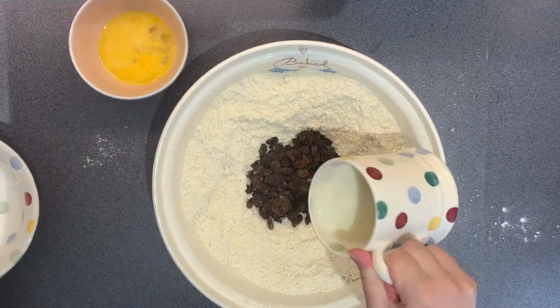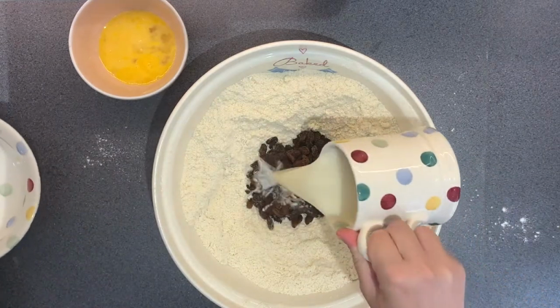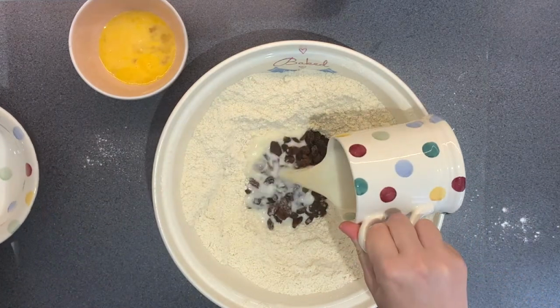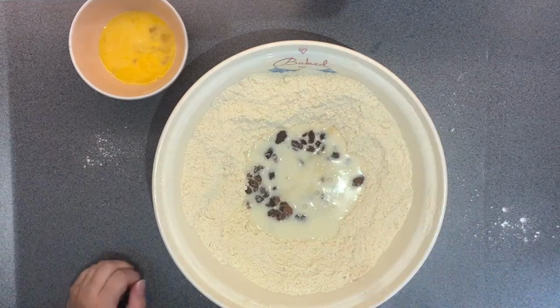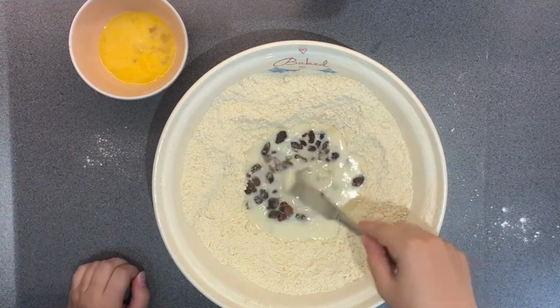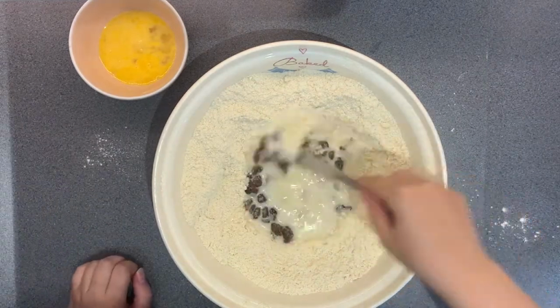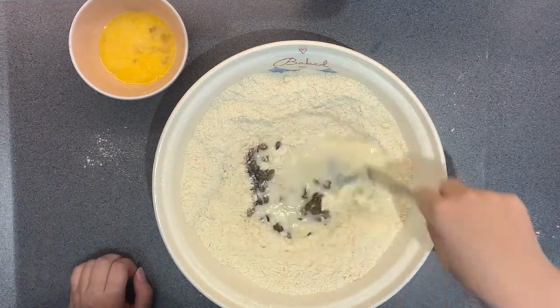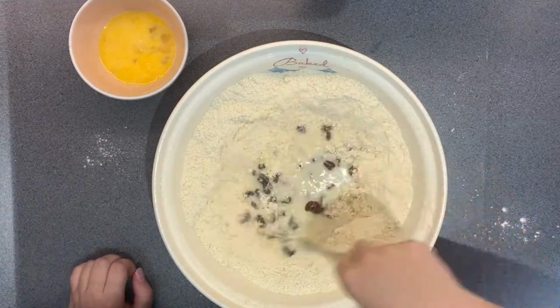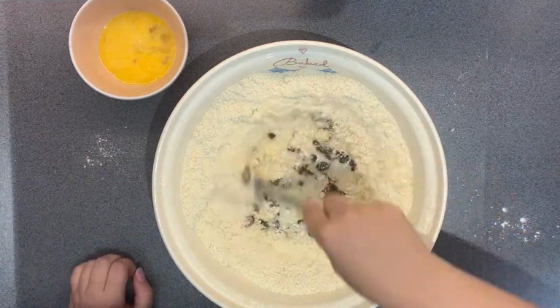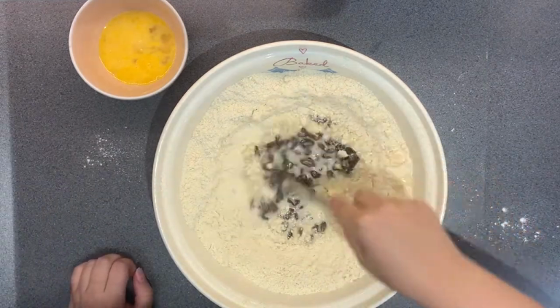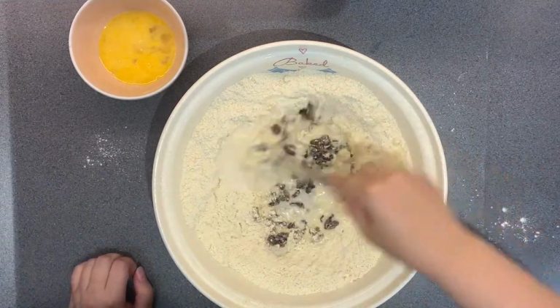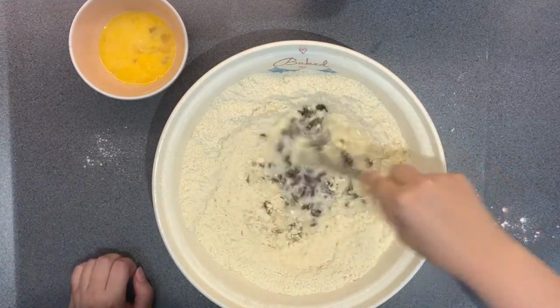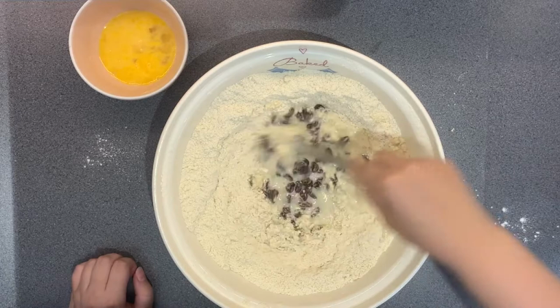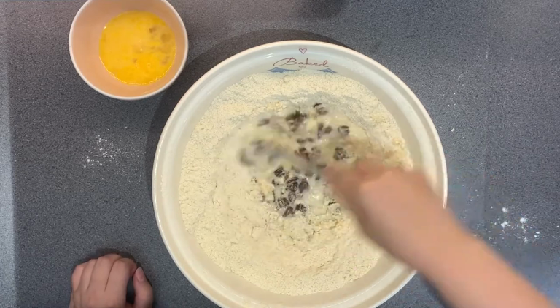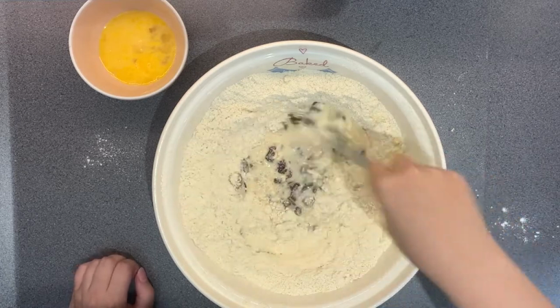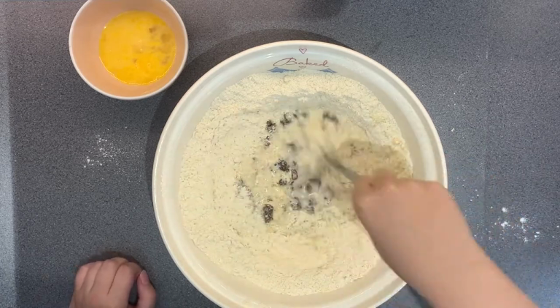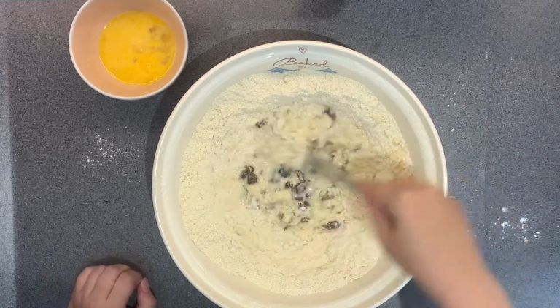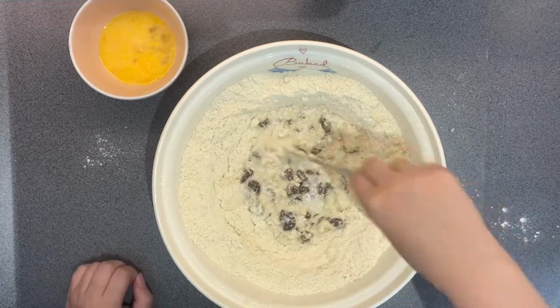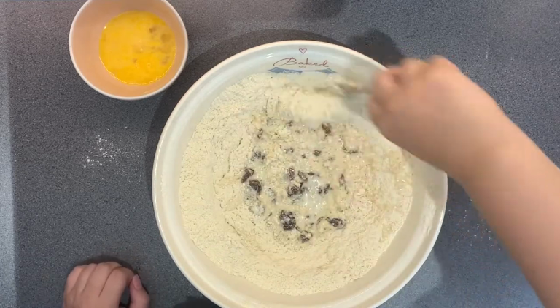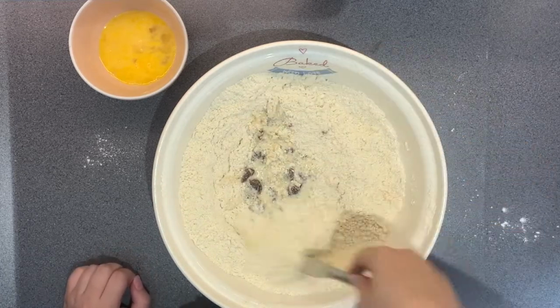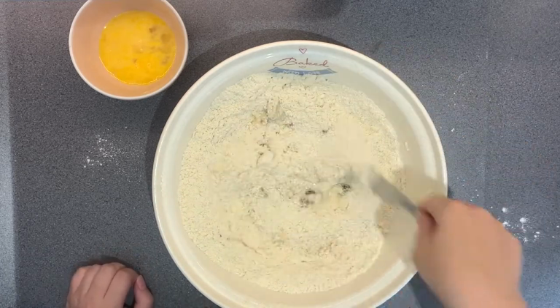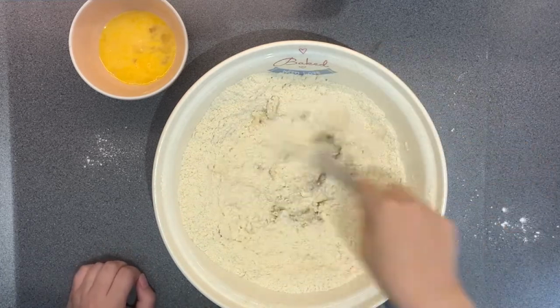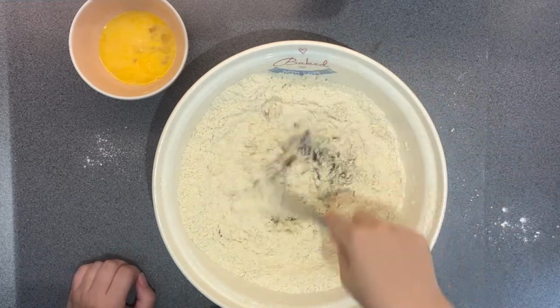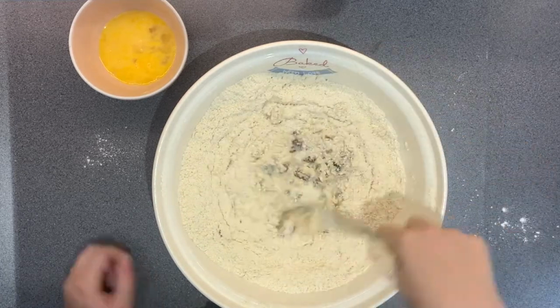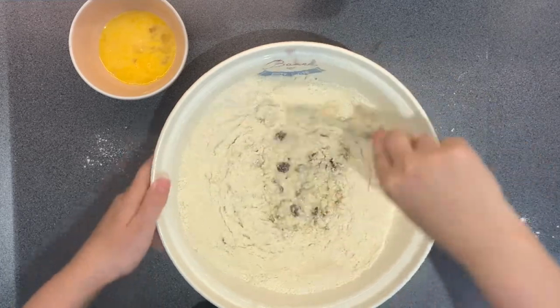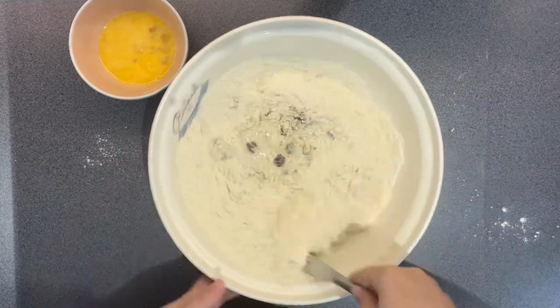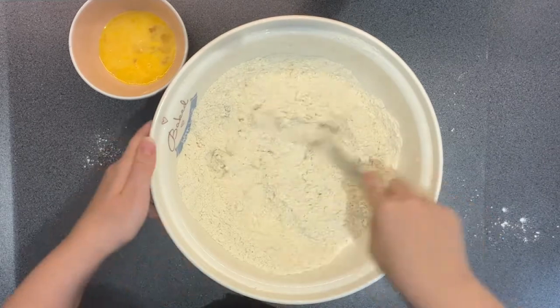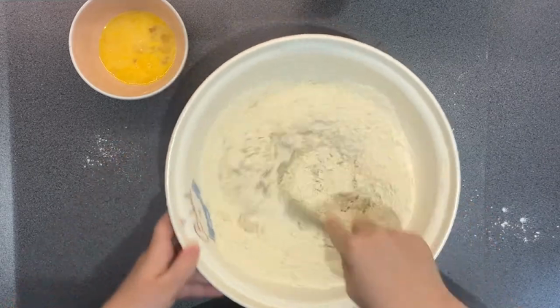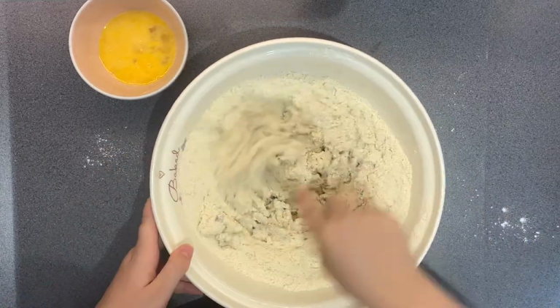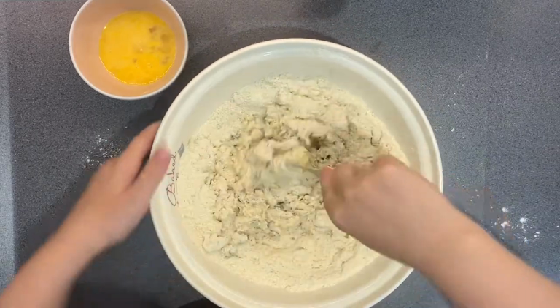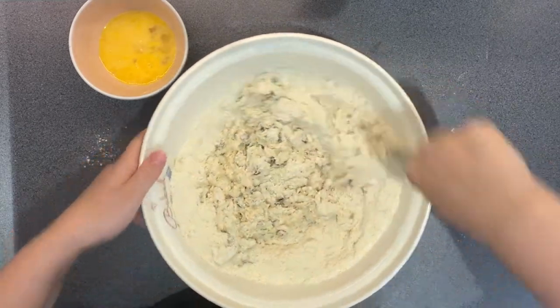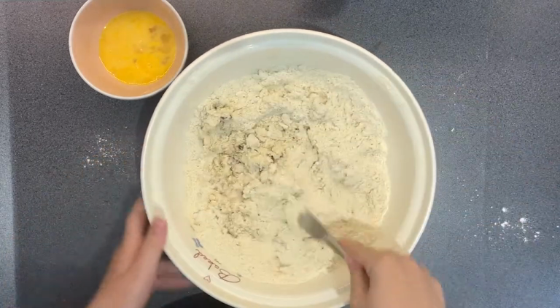I'm going to add 100 grams of sultanas and my warm milk mixture into the dry mixture. Using a knife, I'm just combining the ingredients all together. You just want to lightly combine it, which is why we use a knife — I'm not really sure of the other reasons why we use a knife, so if anyone knows, please let me know.